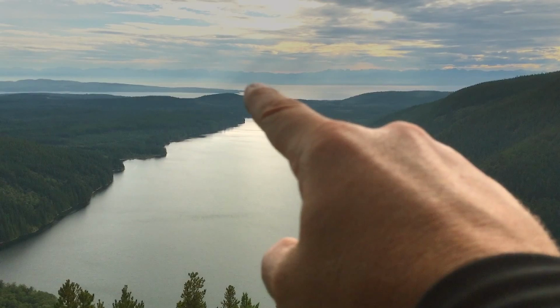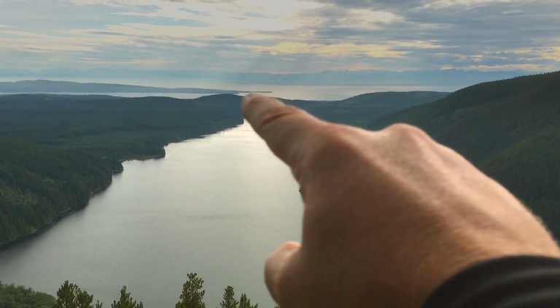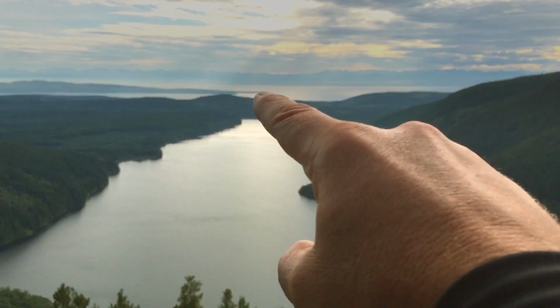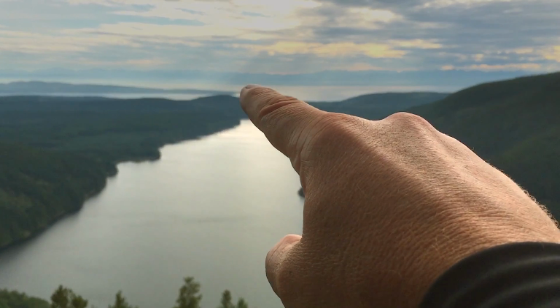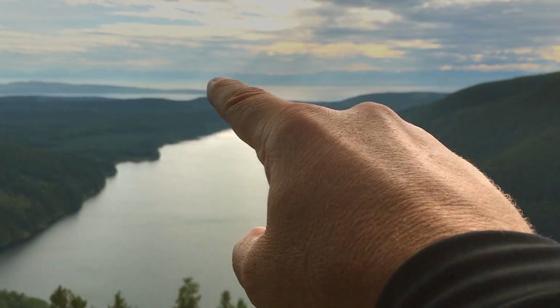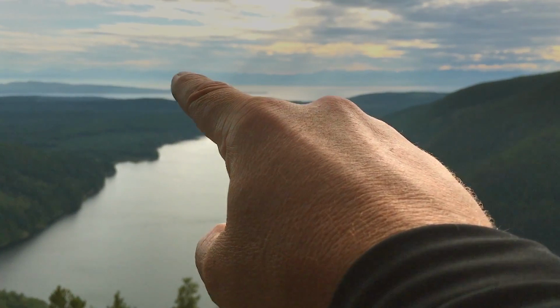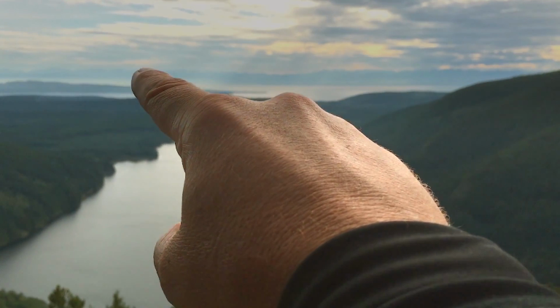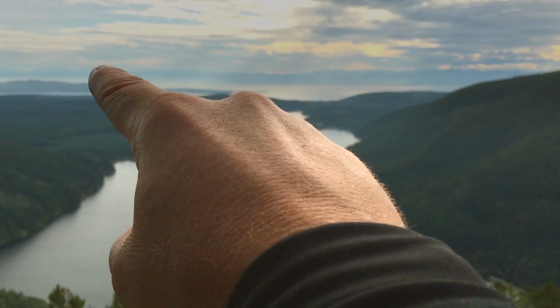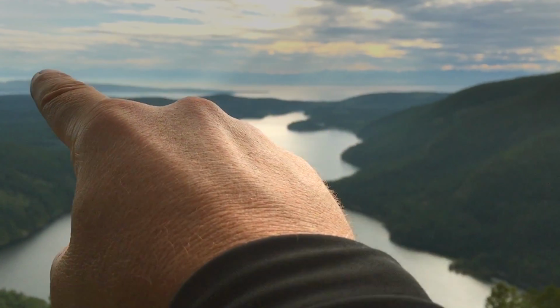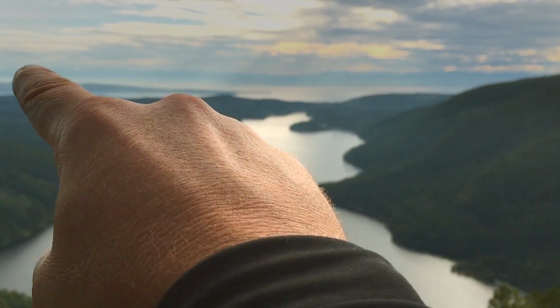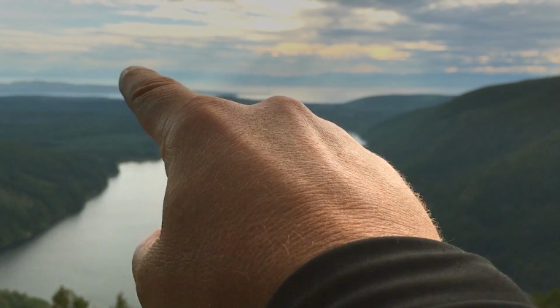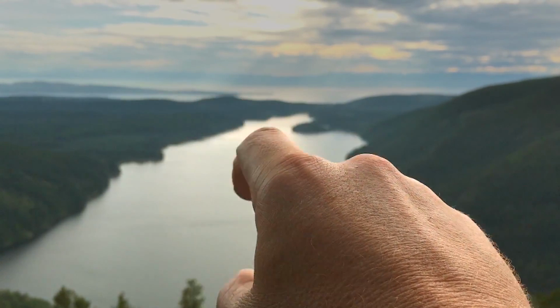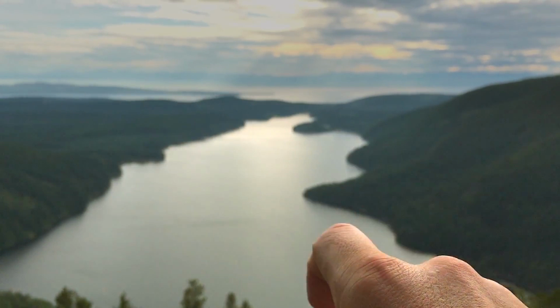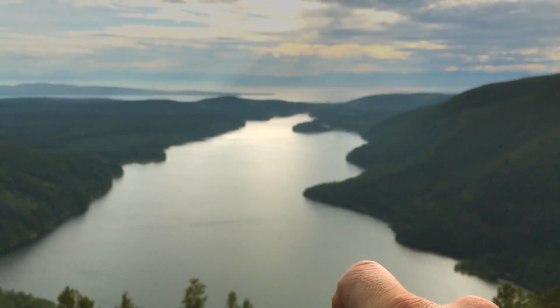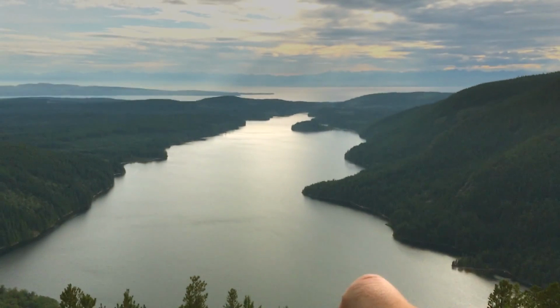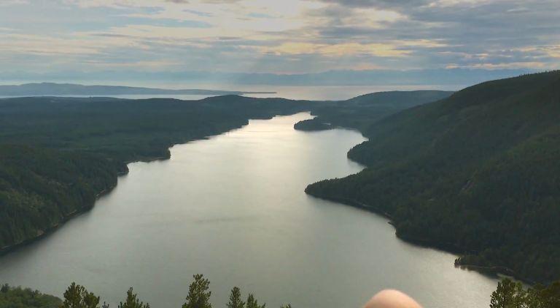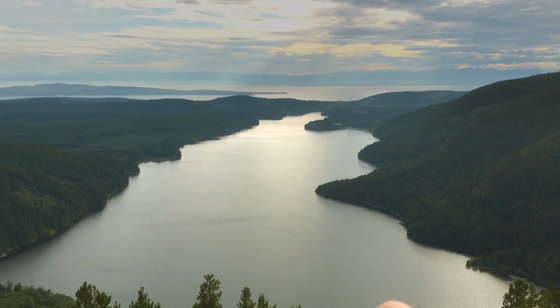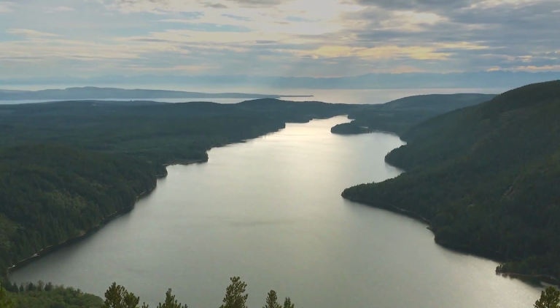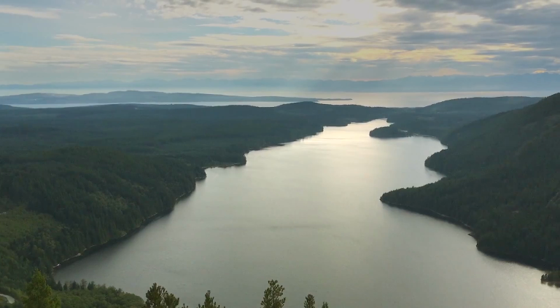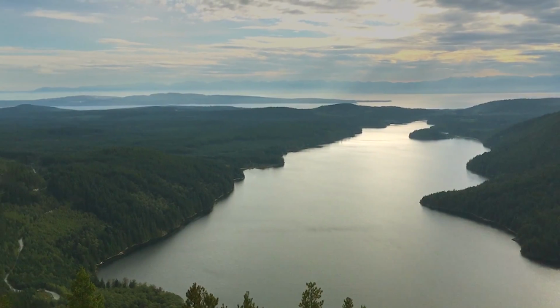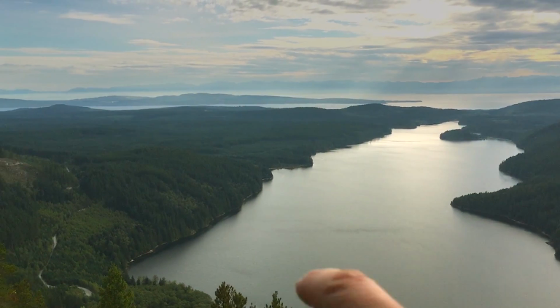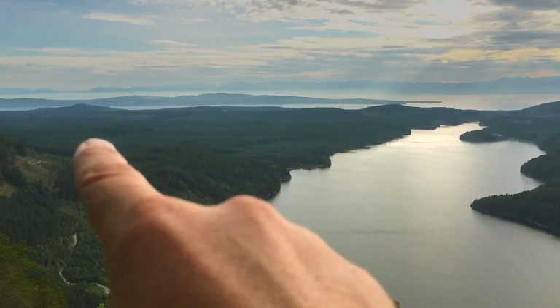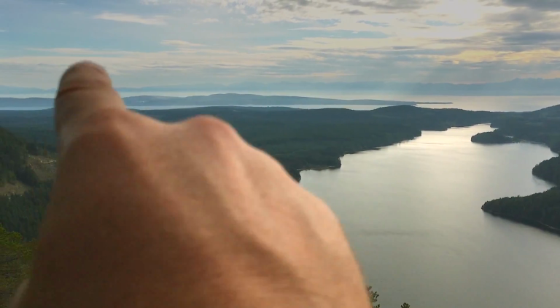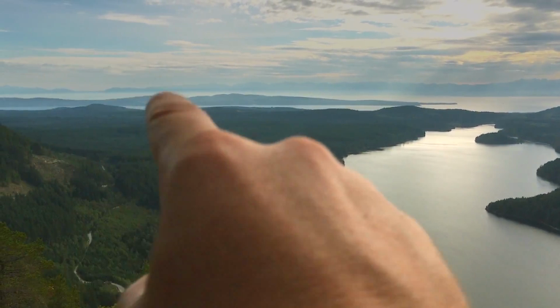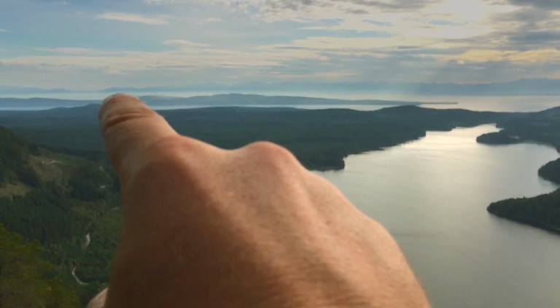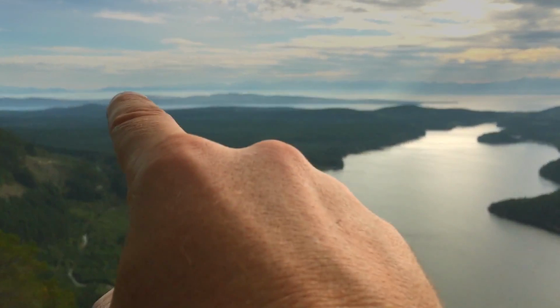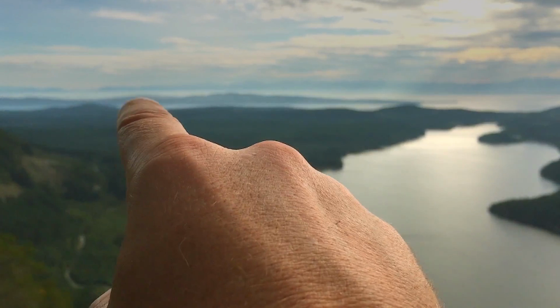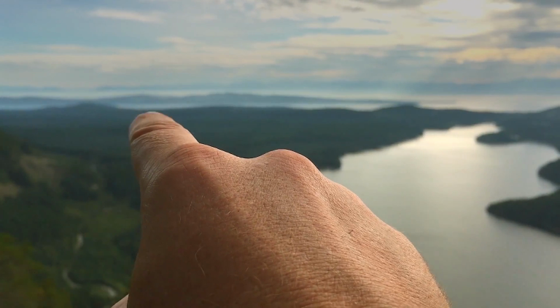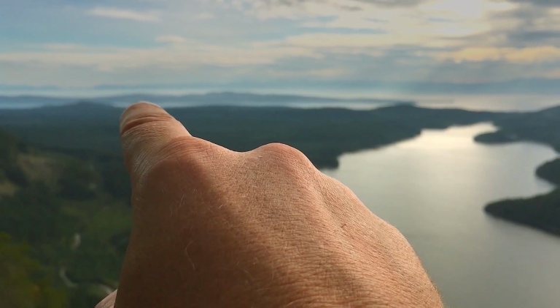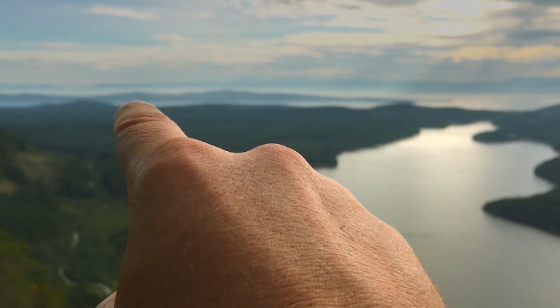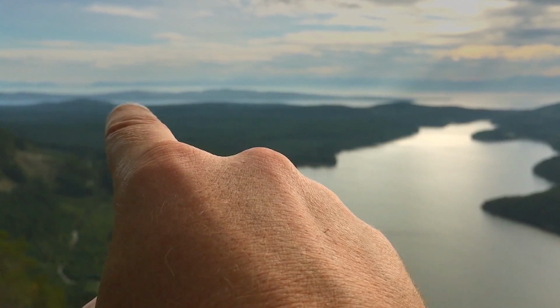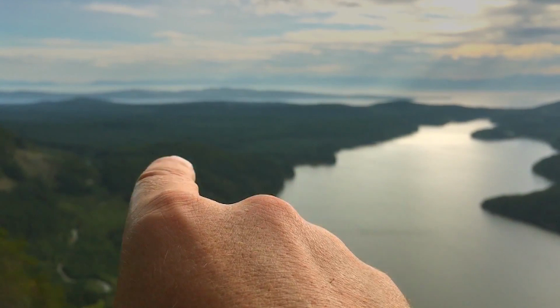And then that's Texada Island there, in behind there. And you can see the mines there — Texada Mines.